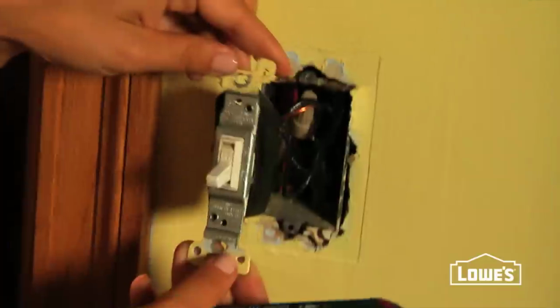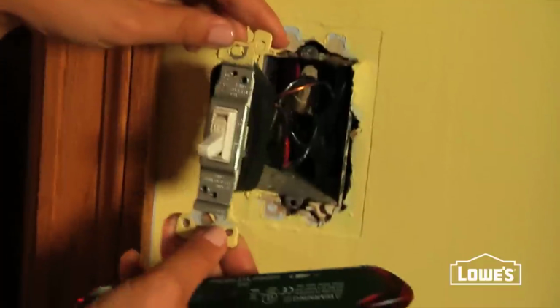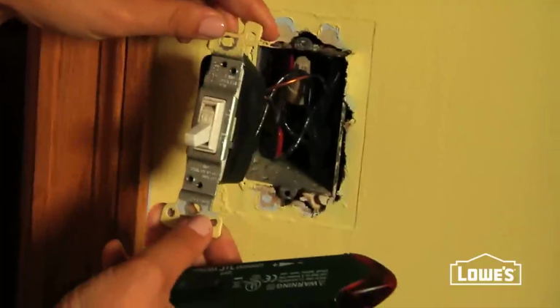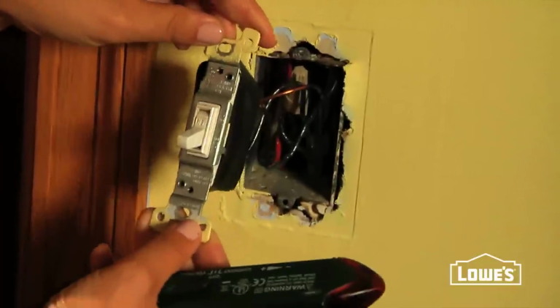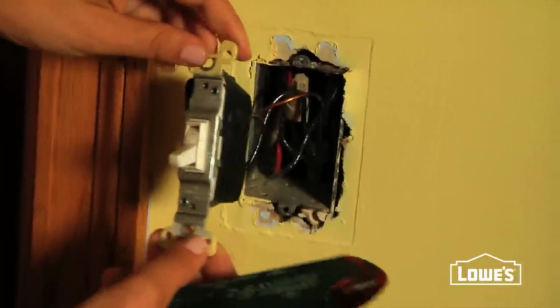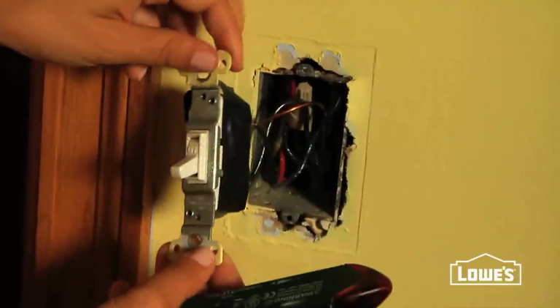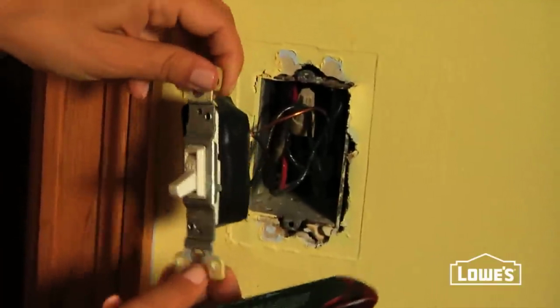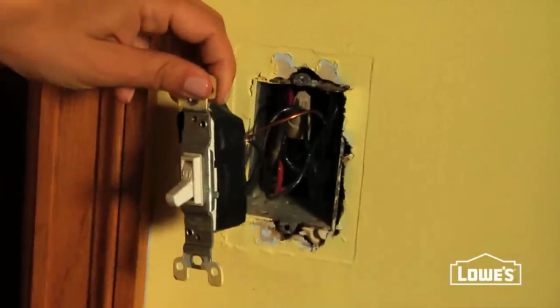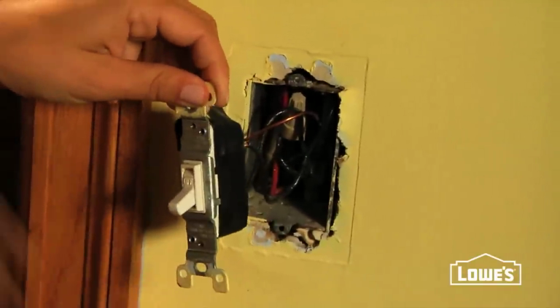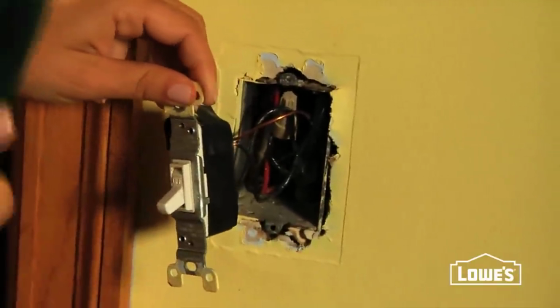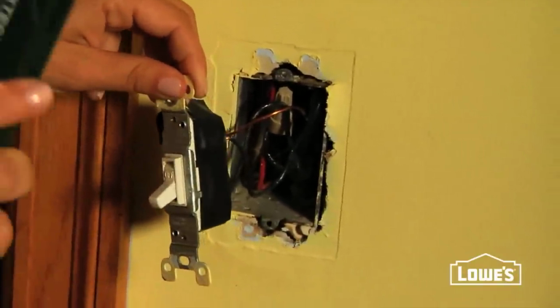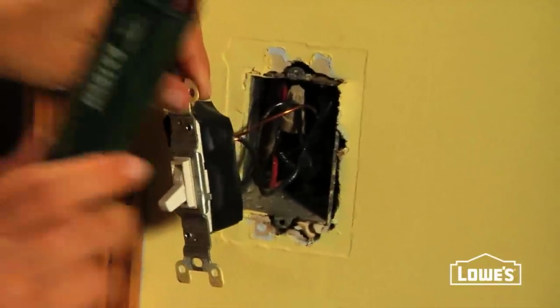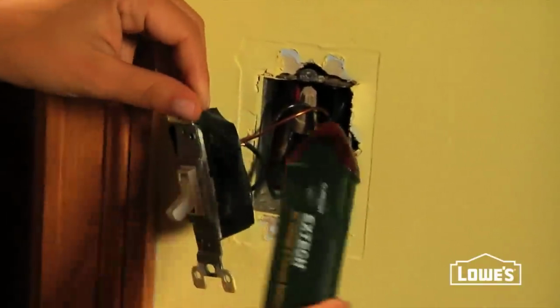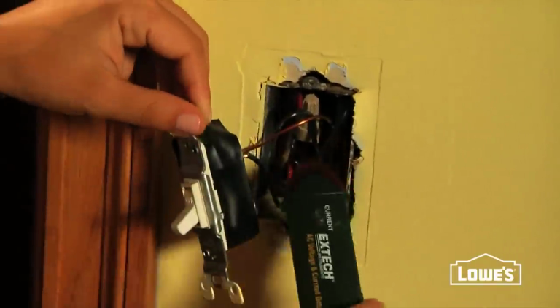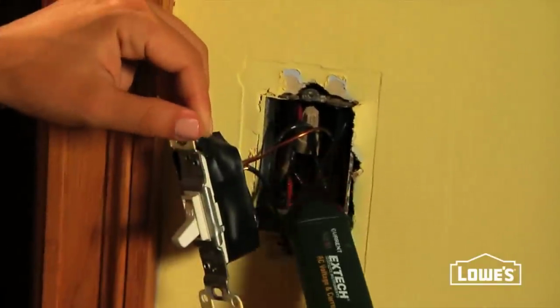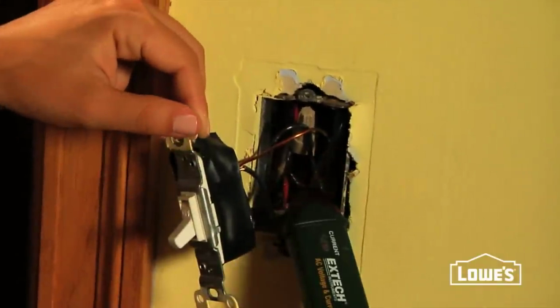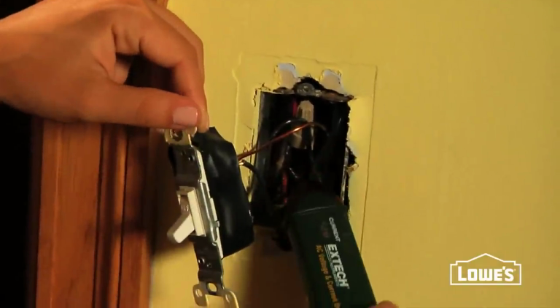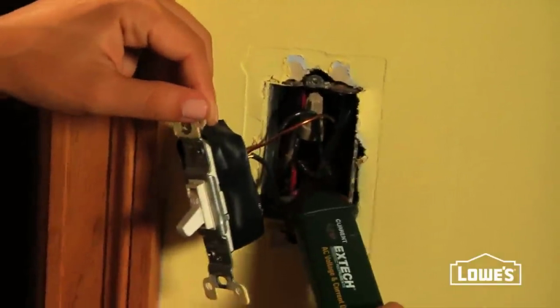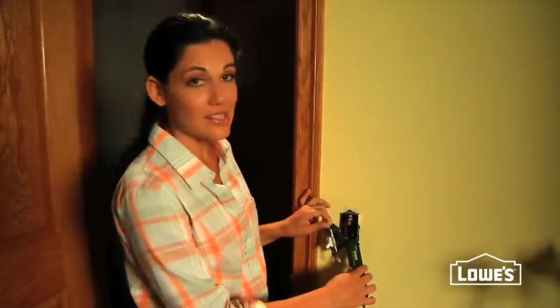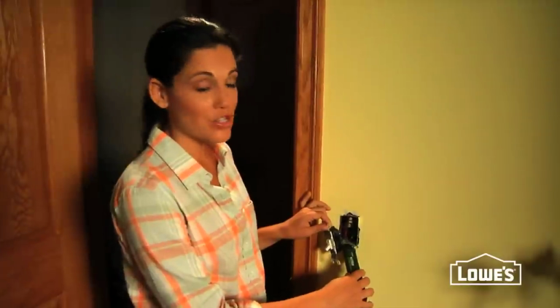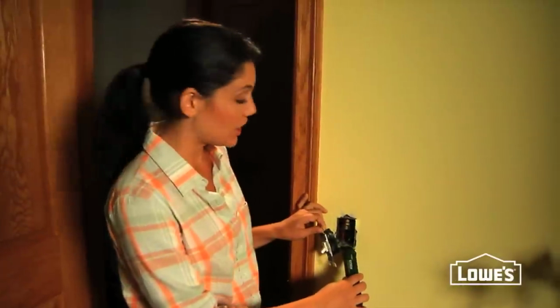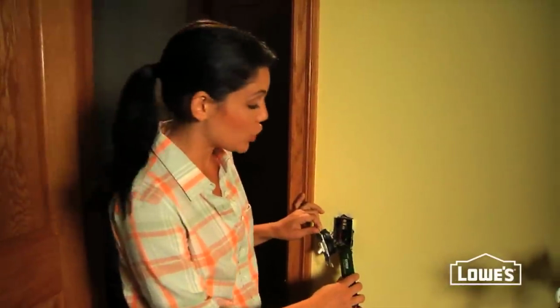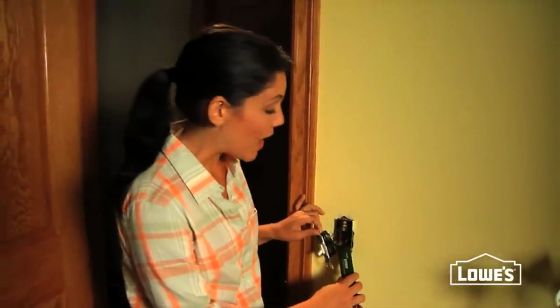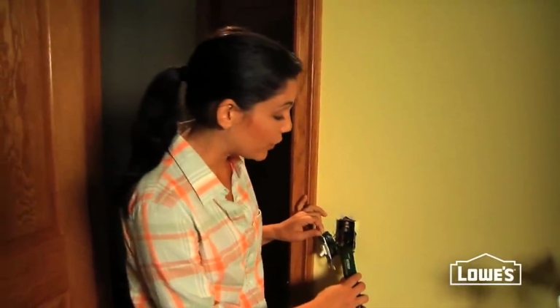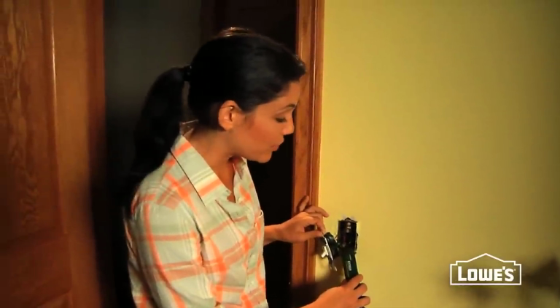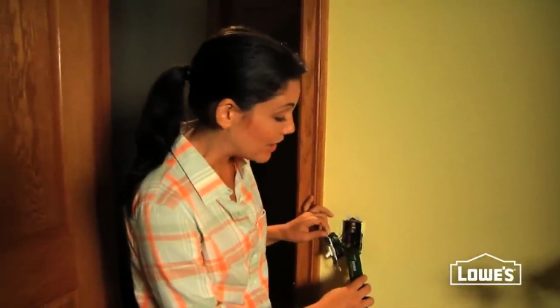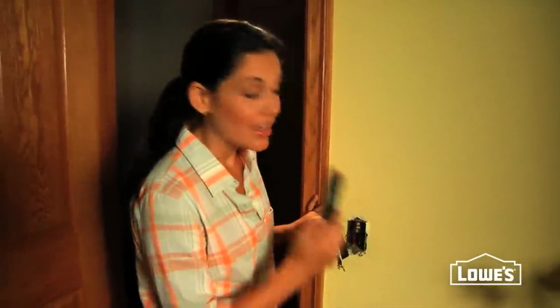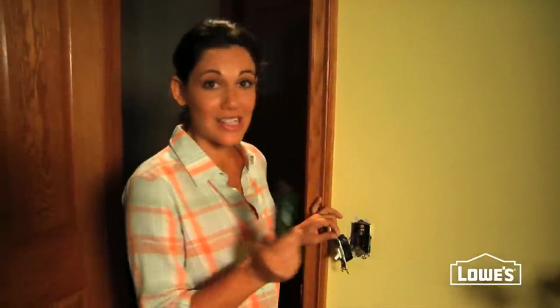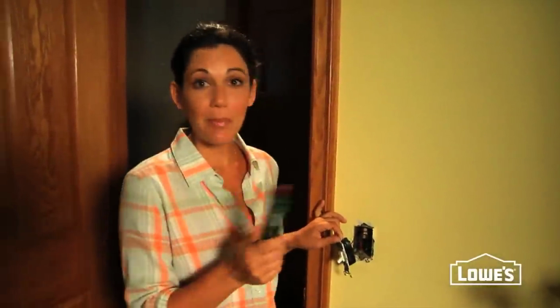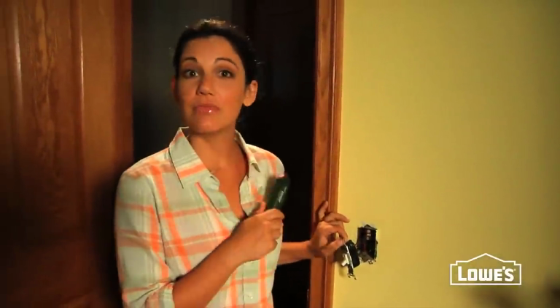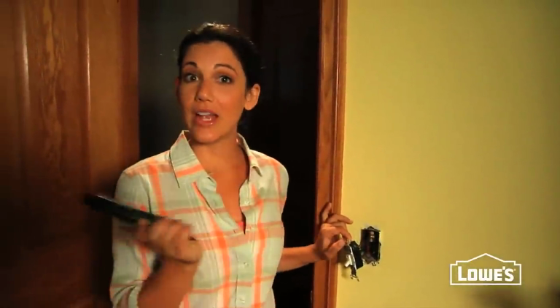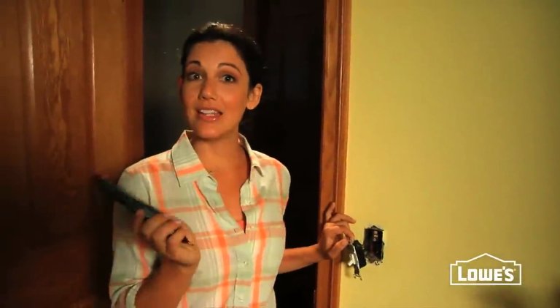Gently pull your switch out of the wall, and then this is where you use your circuit tester. Hold it up to the wires to make sure that there's no power flowing through here. If it doesn't beep, you're okay to continue.